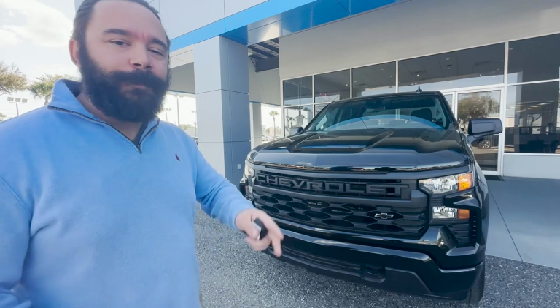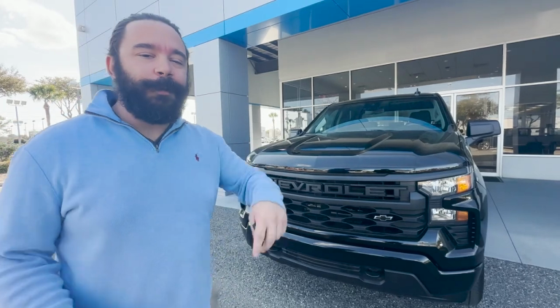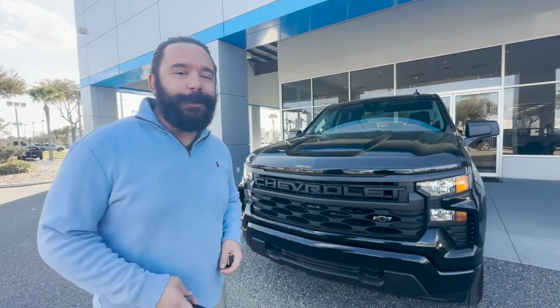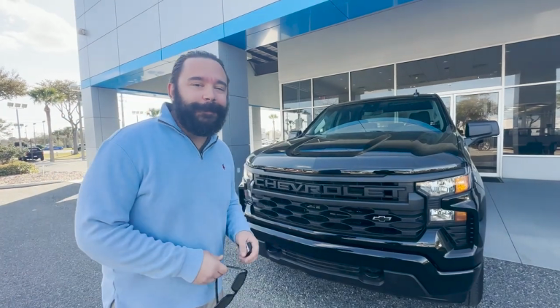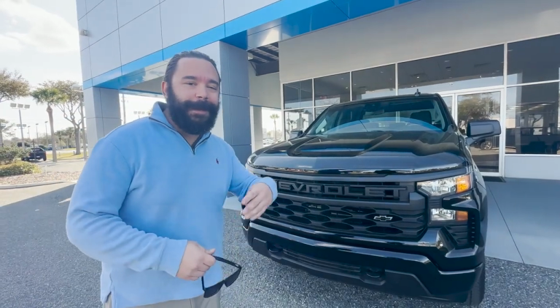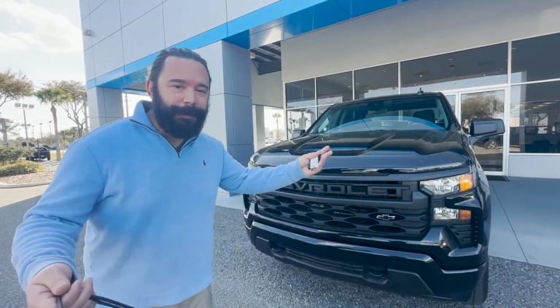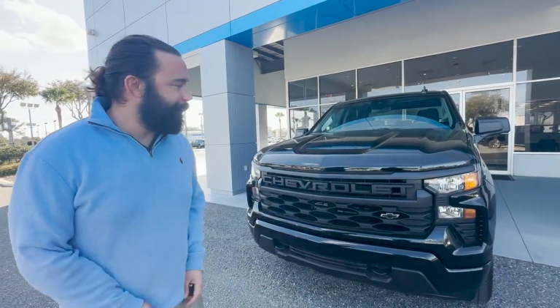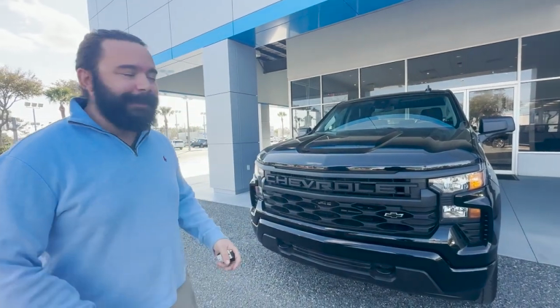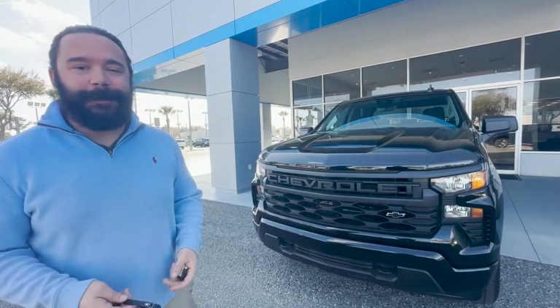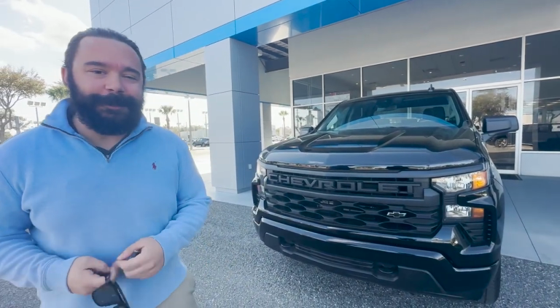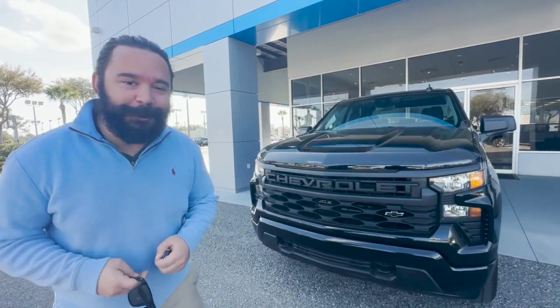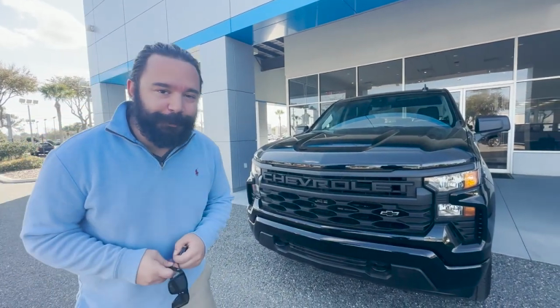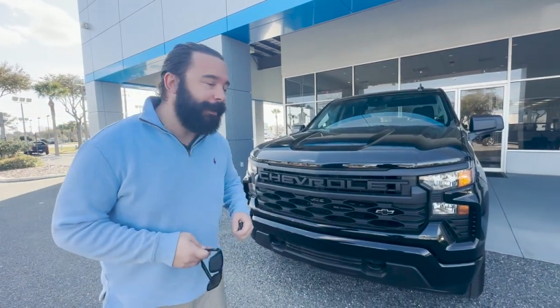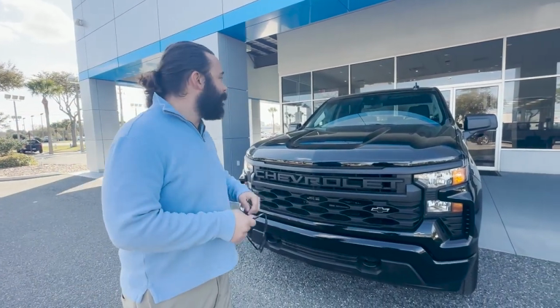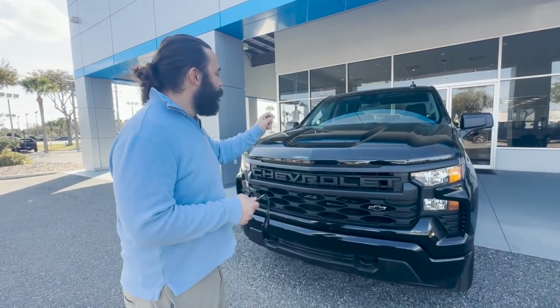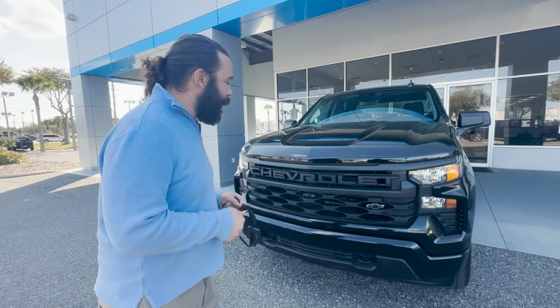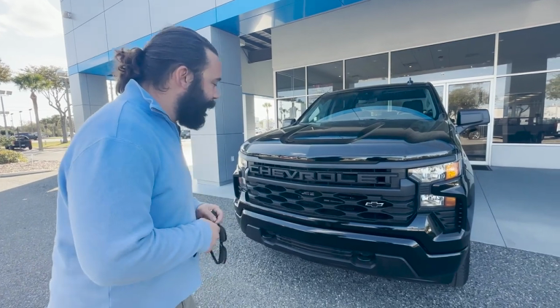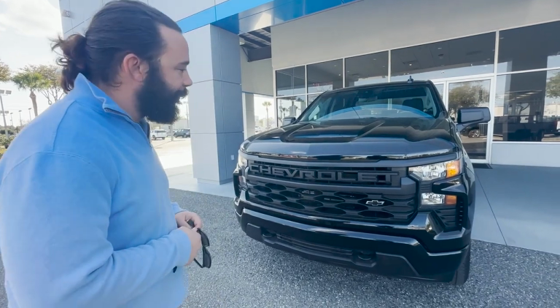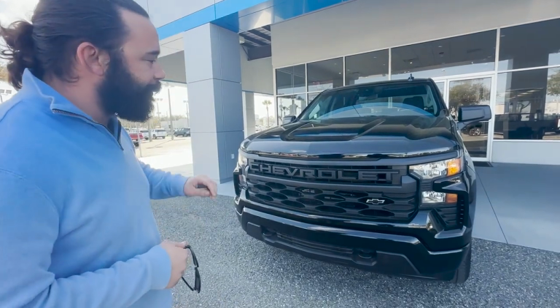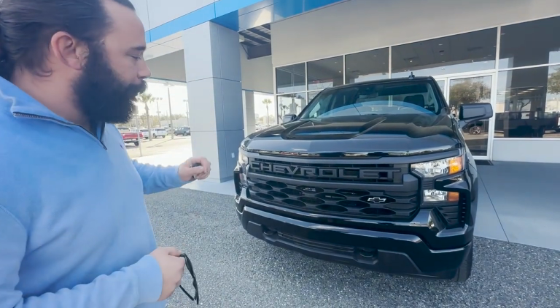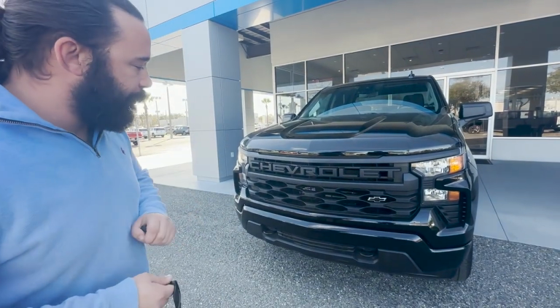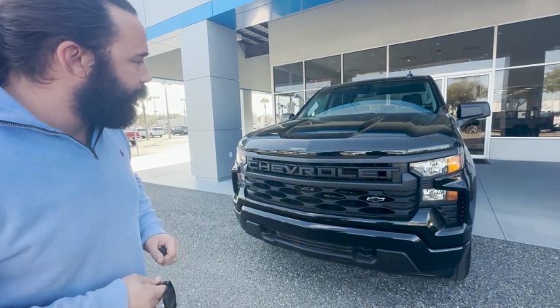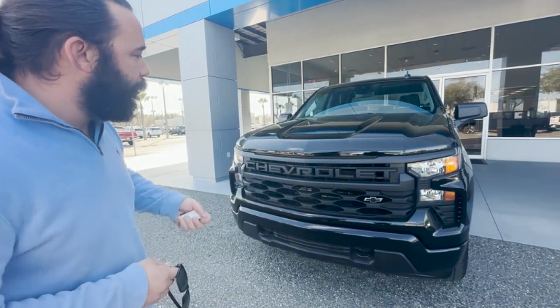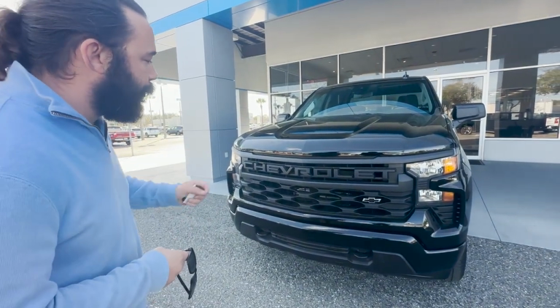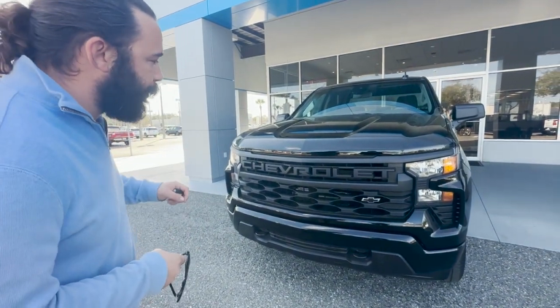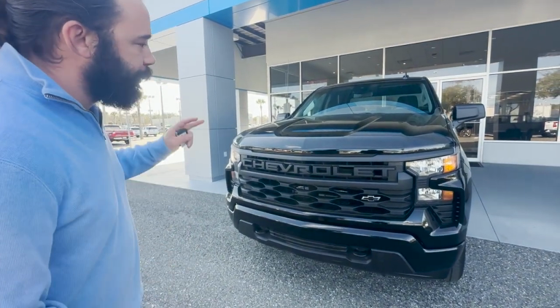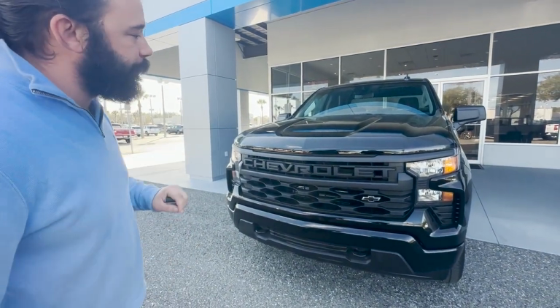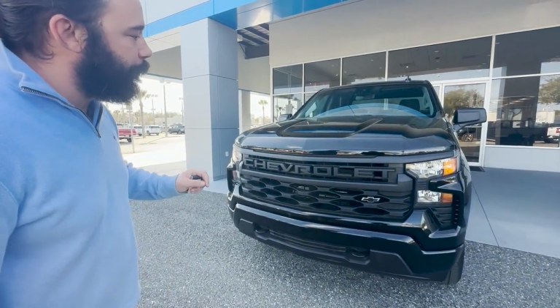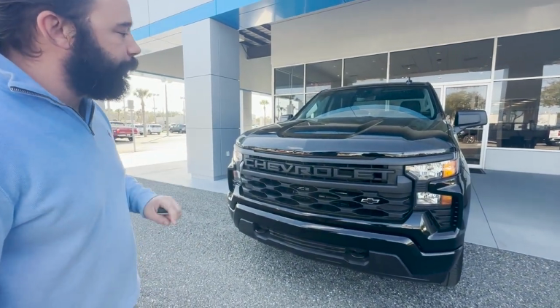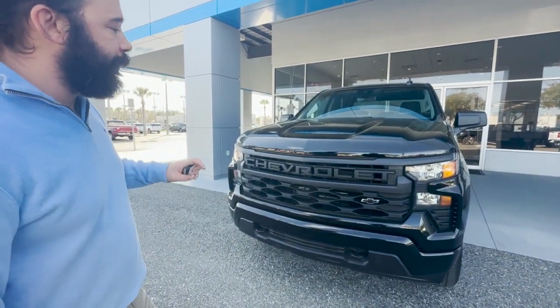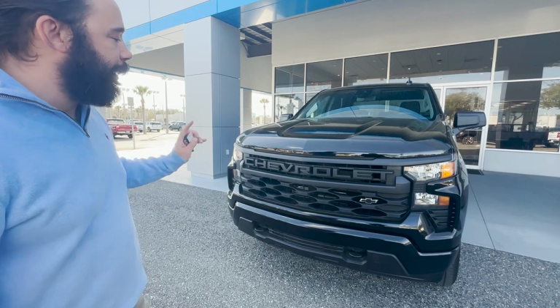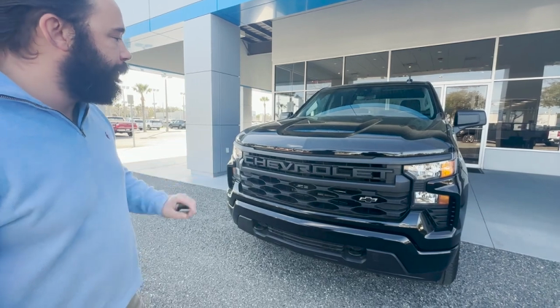What's up, Jacksonville and beyond. It is Augie here at George Moore Chevrolet. Right behind me, I have this brand spanking new 2023 Chevy Silverado 1500.